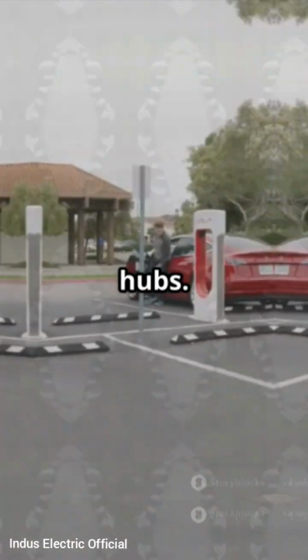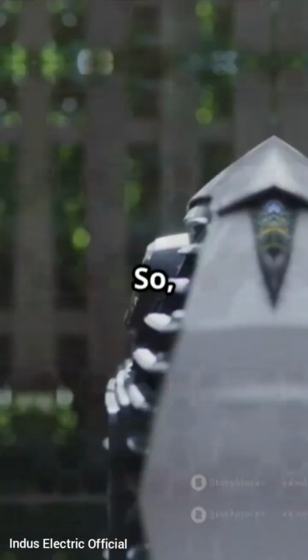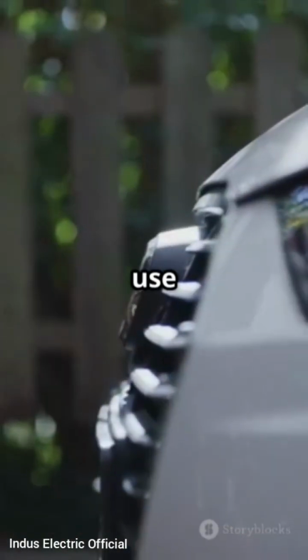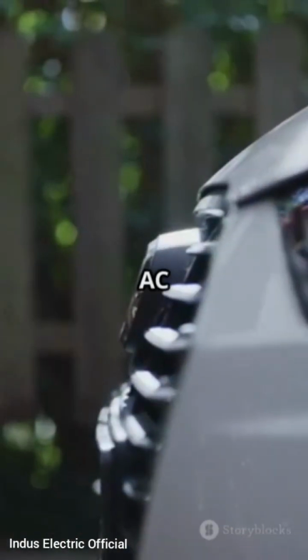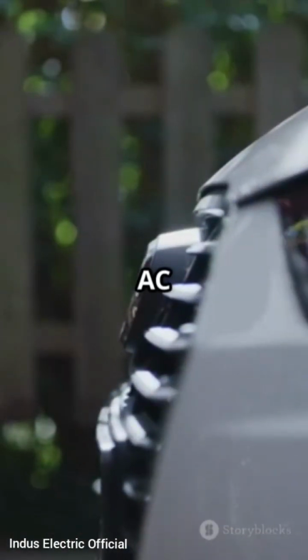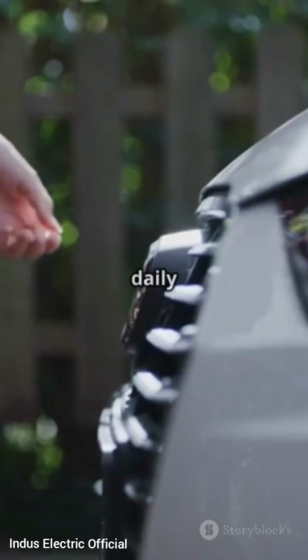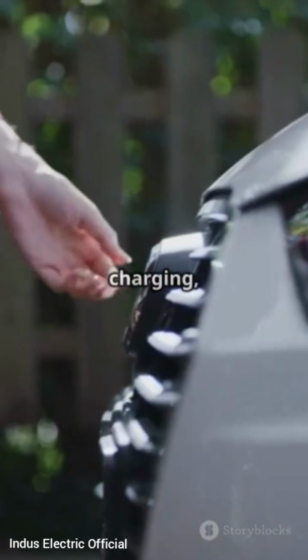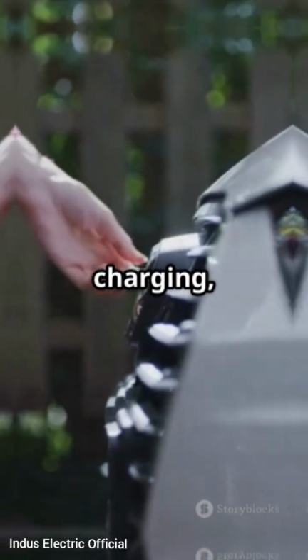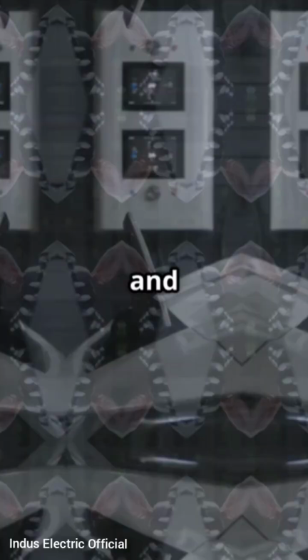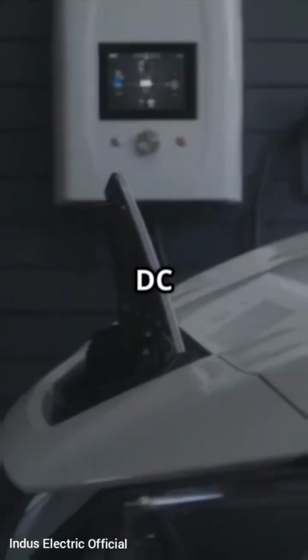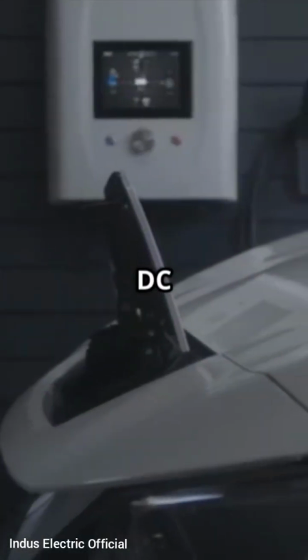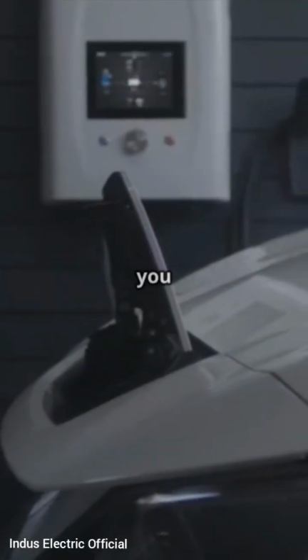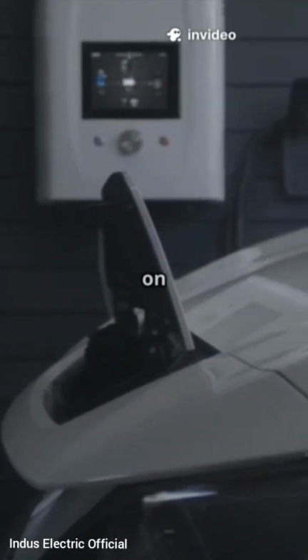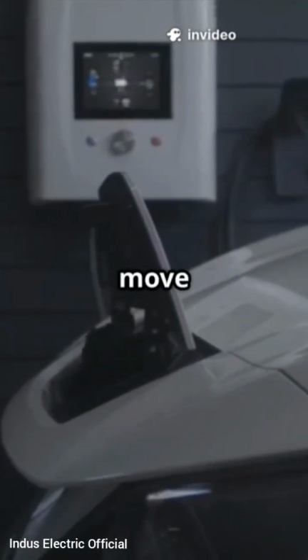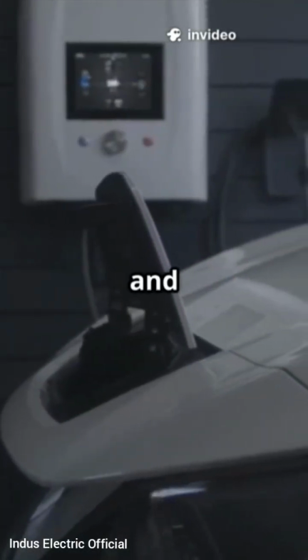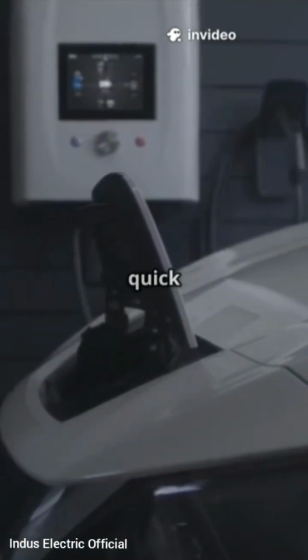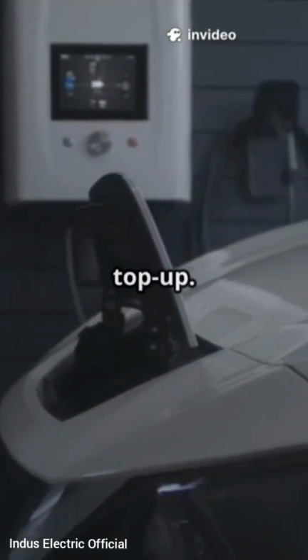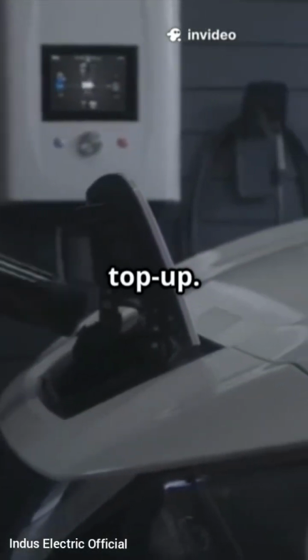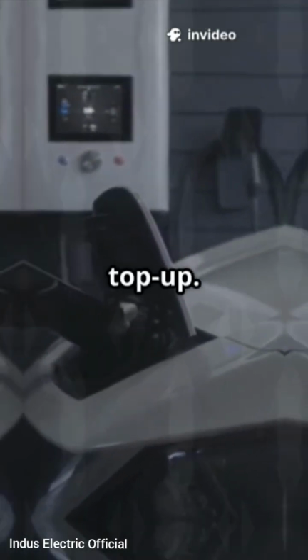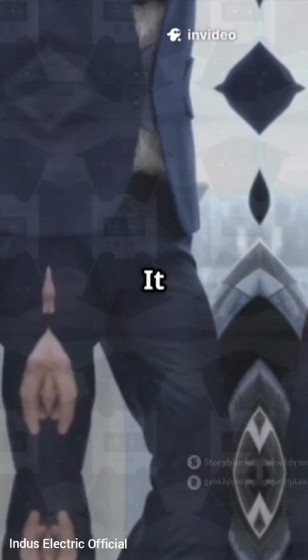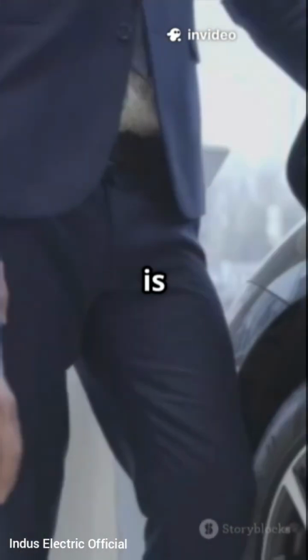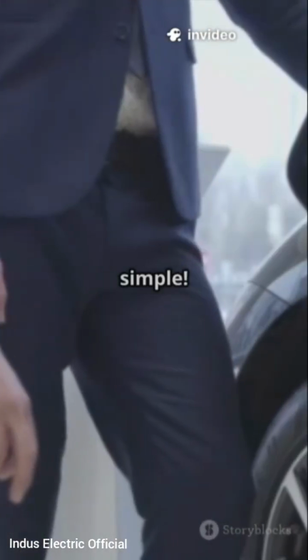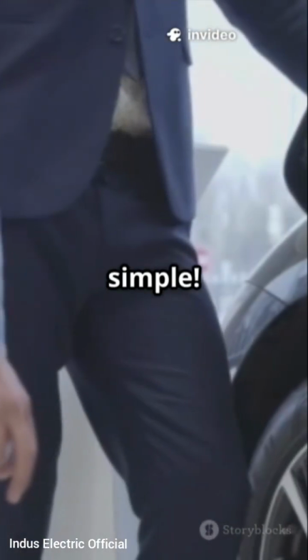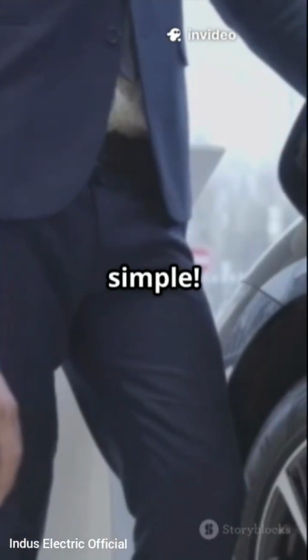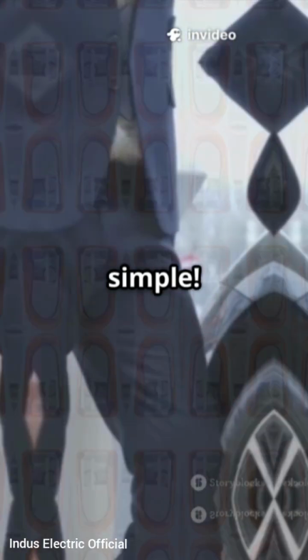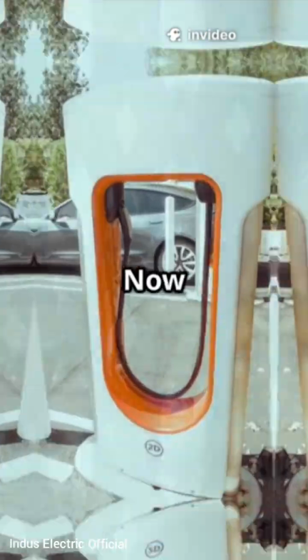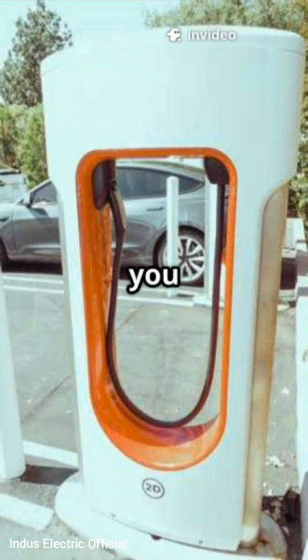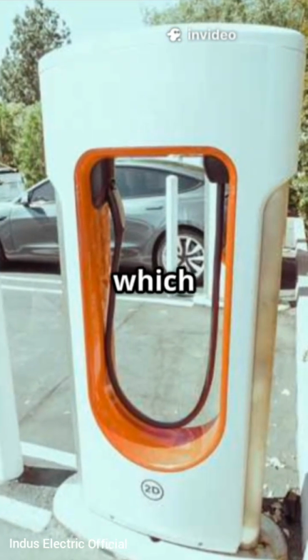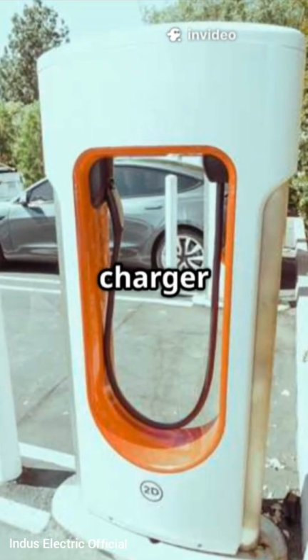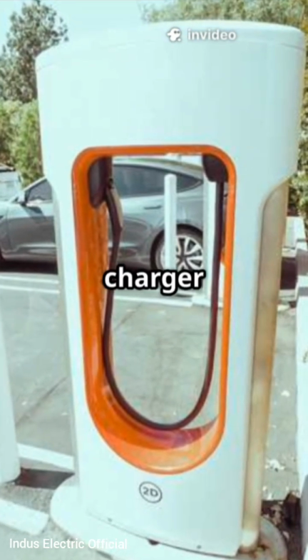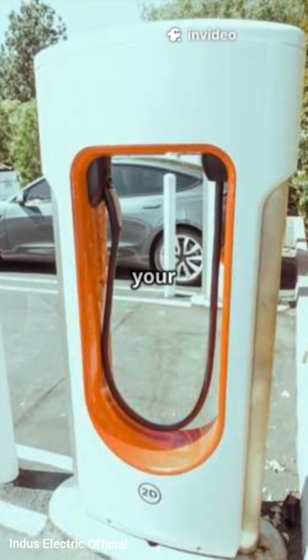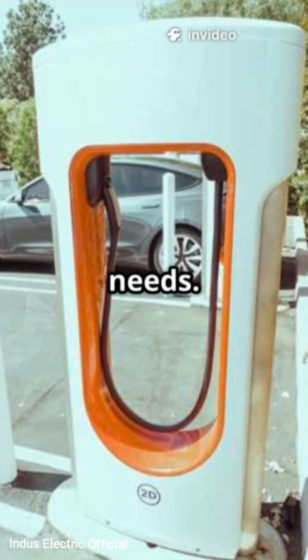So use AC for daily charging and DC when you are on the move and need a quick top-up. It is that simple. Now you know which charger suits your needs.